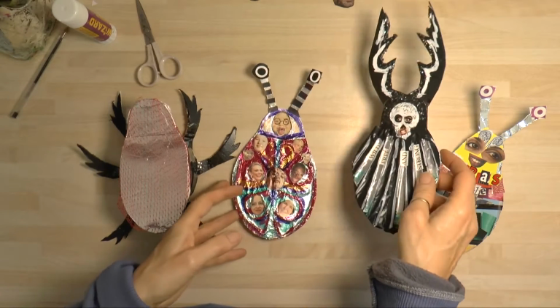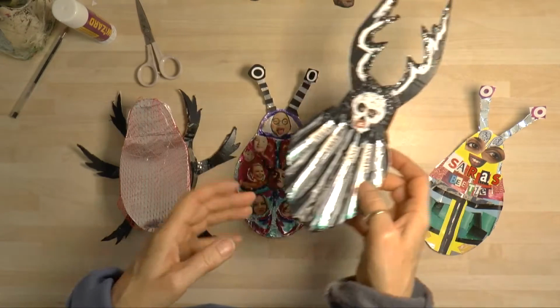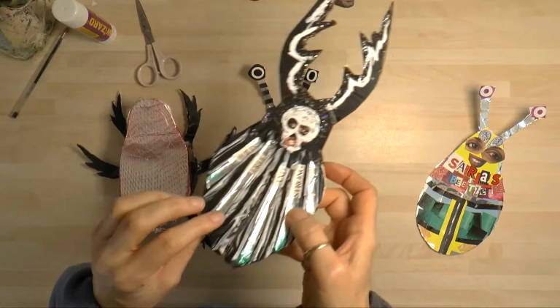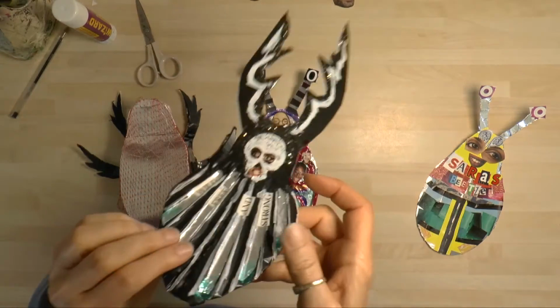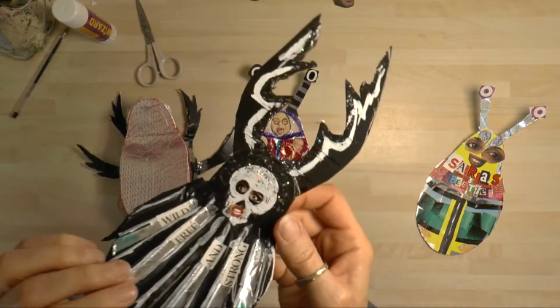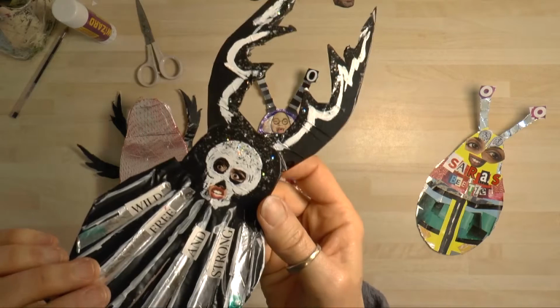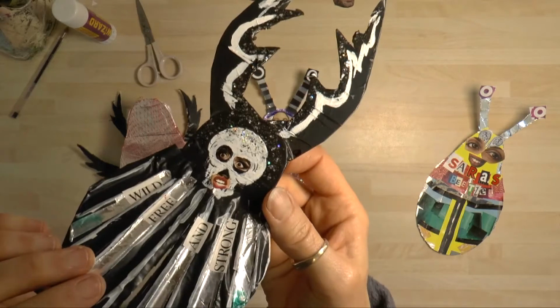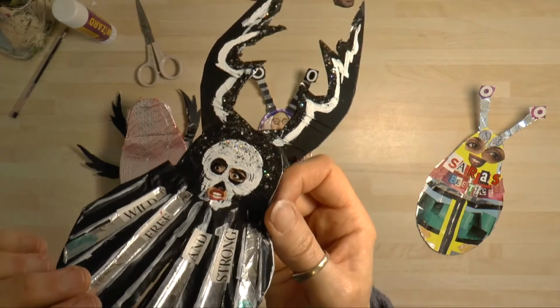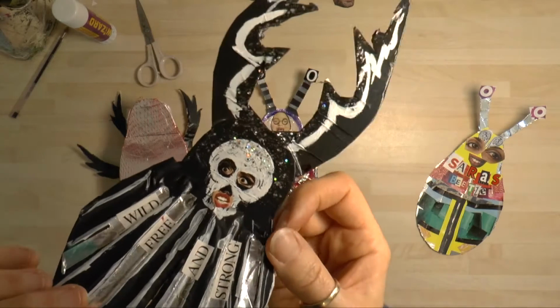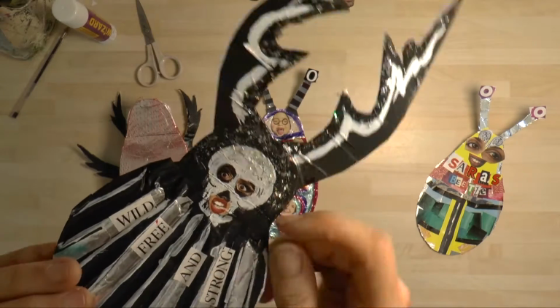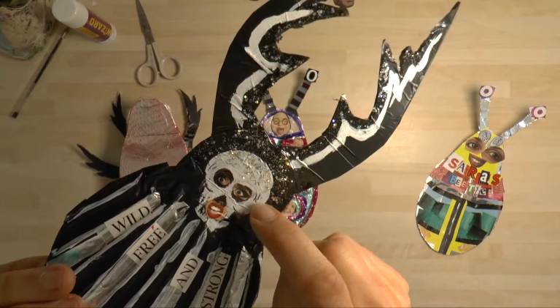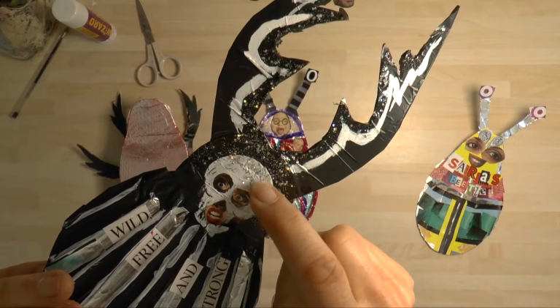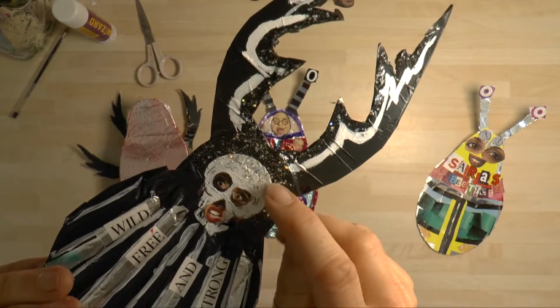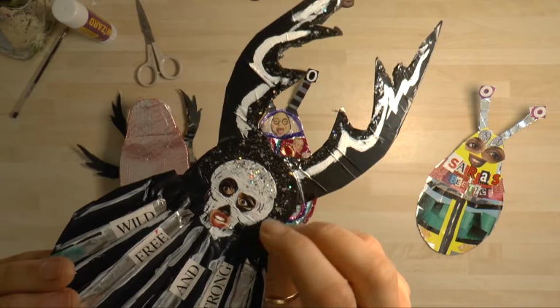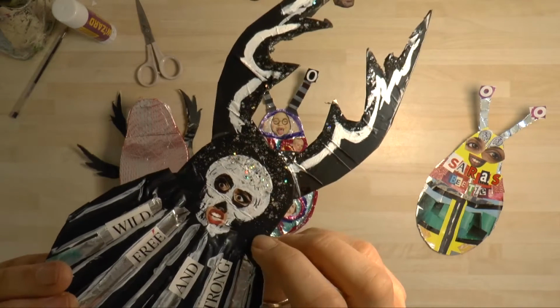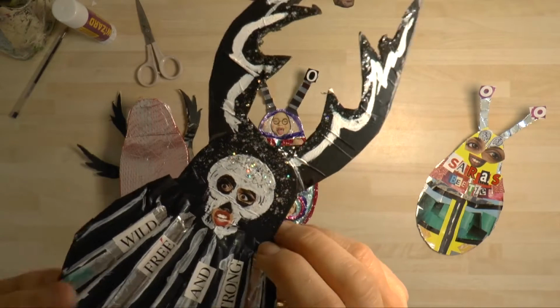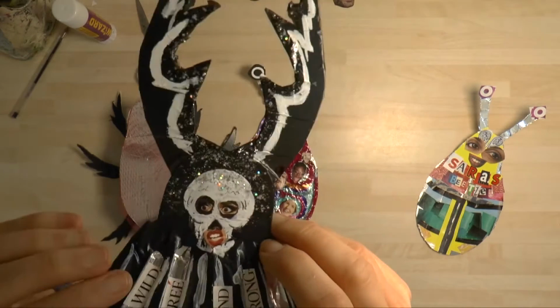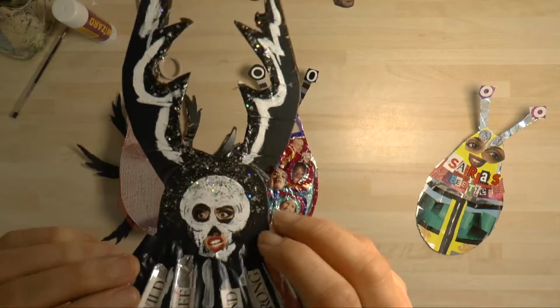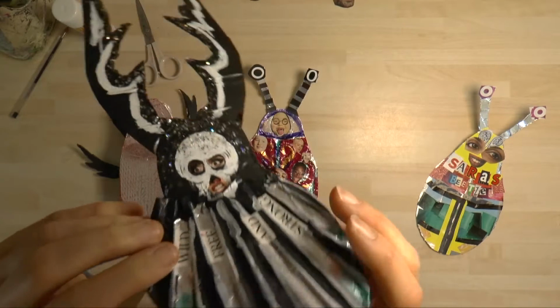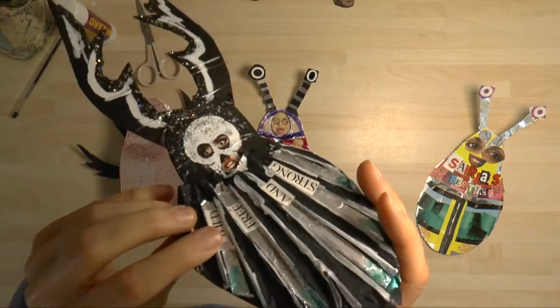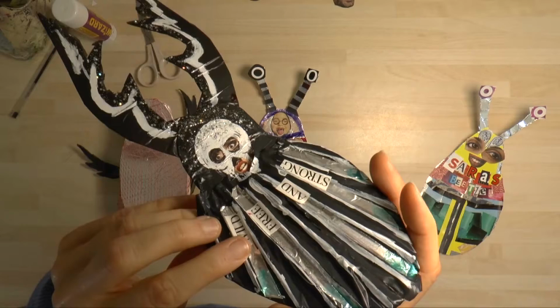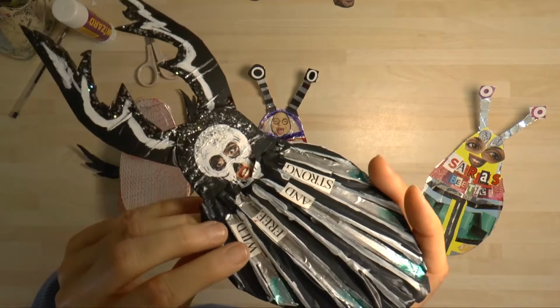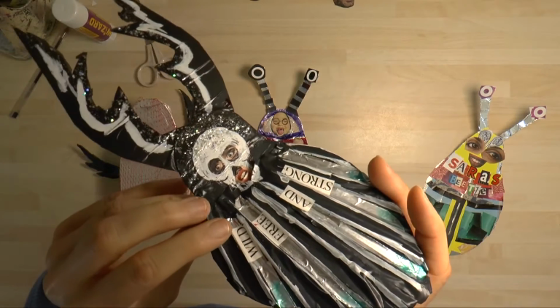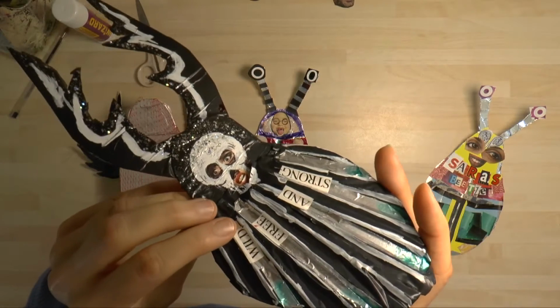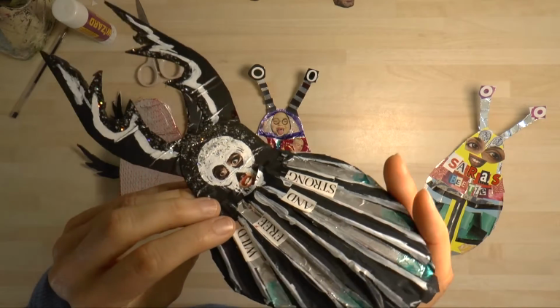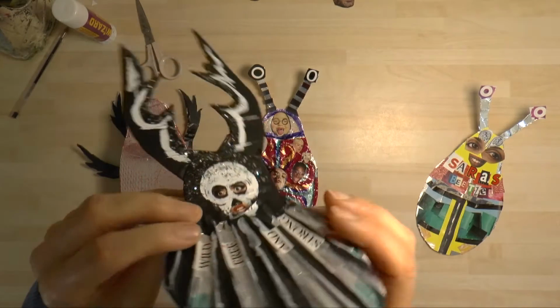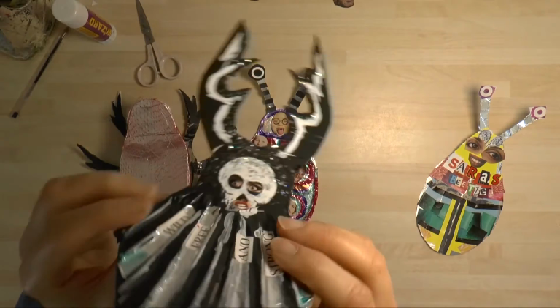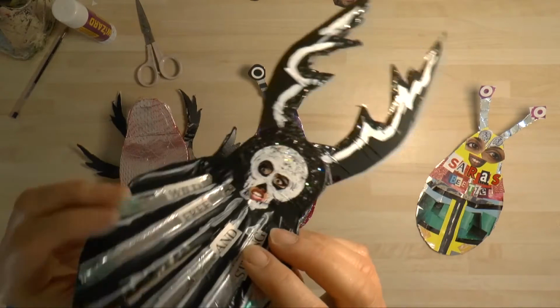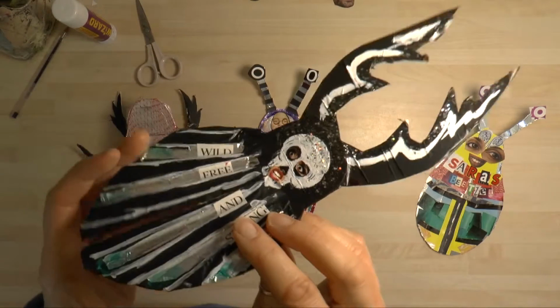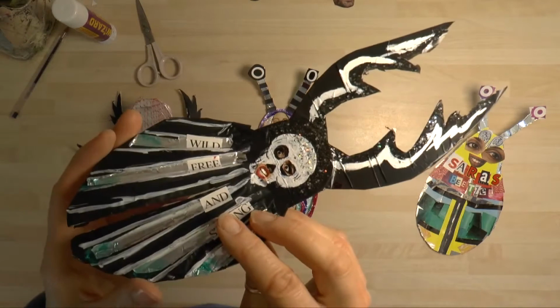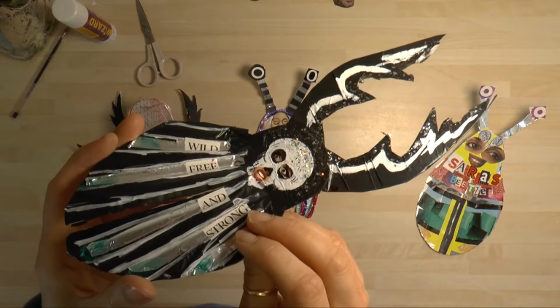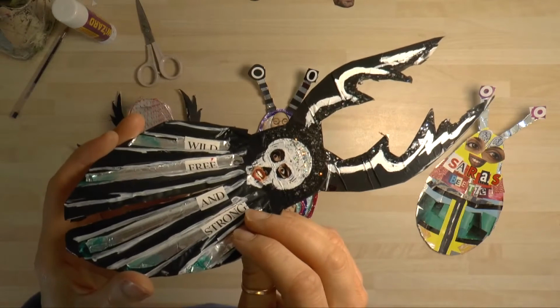You don't just have to do faces — this one's got some lettering on. This is supposed to be a skull, and then I got interested in having eyes on there. It's based on a goliath beetle, which is a really huge beetle. Have a look — see if you can find one if you Google it.